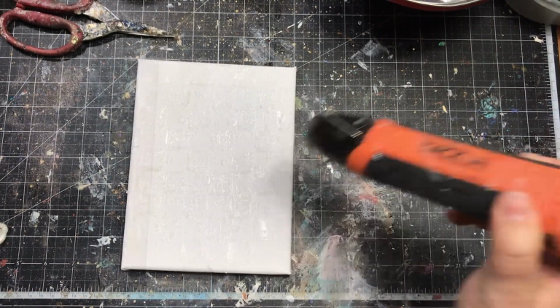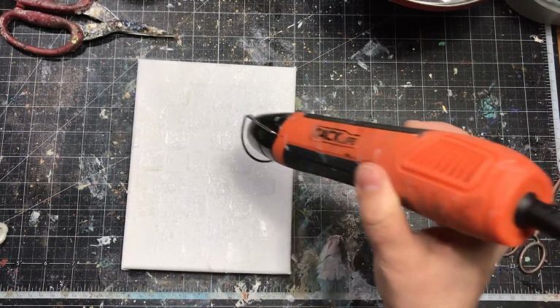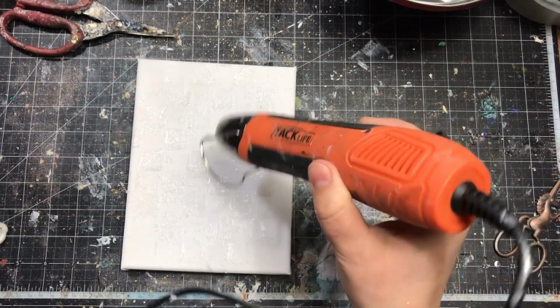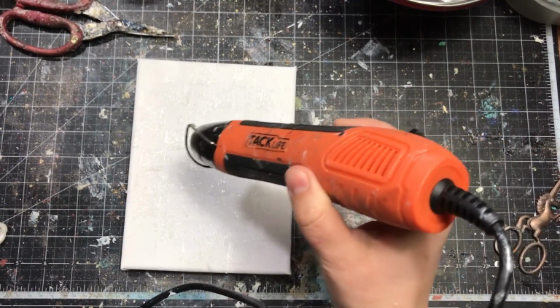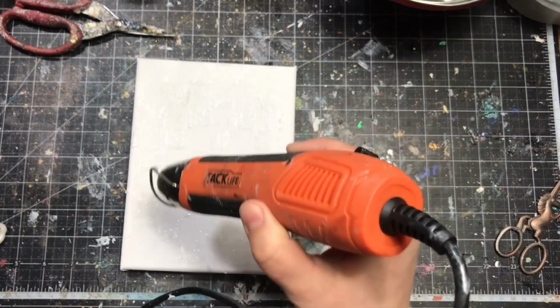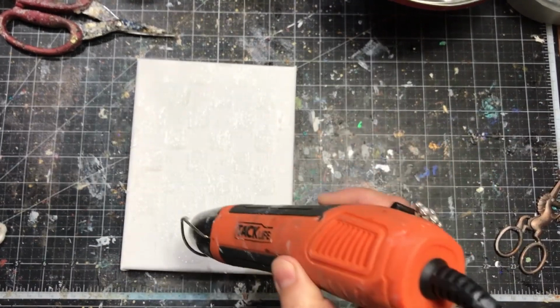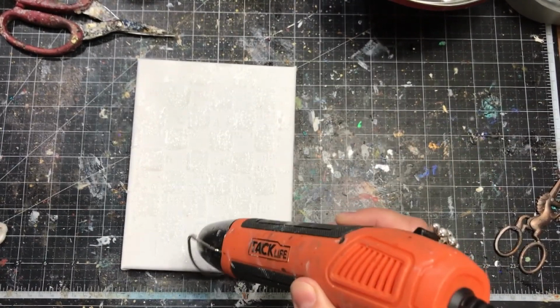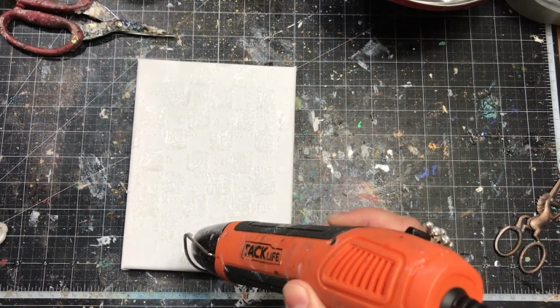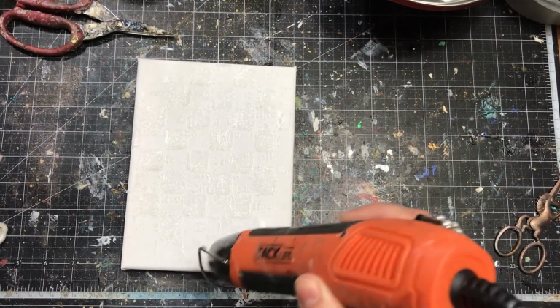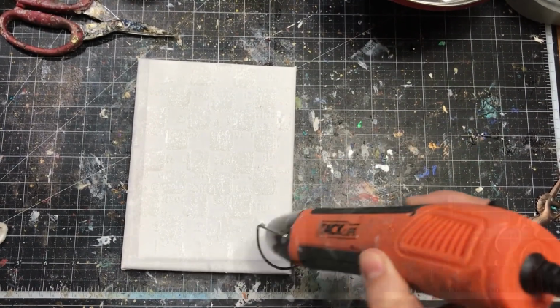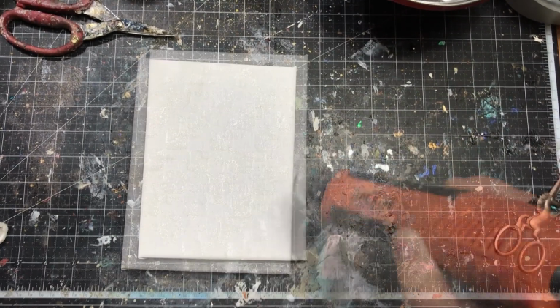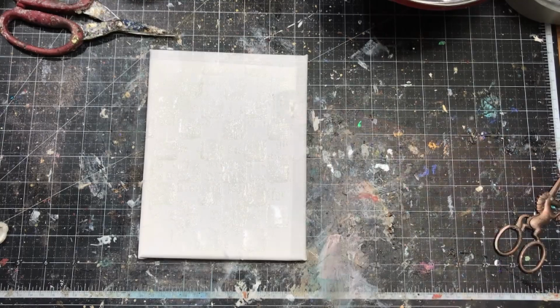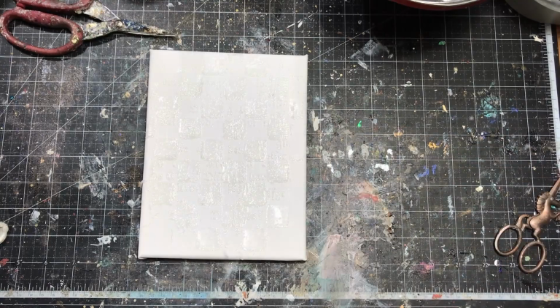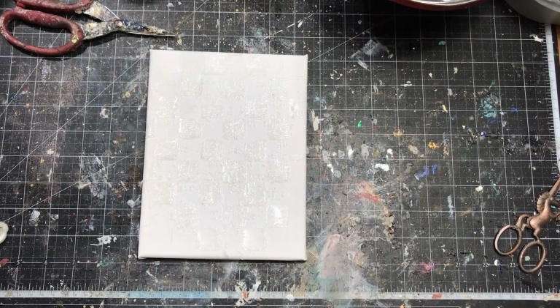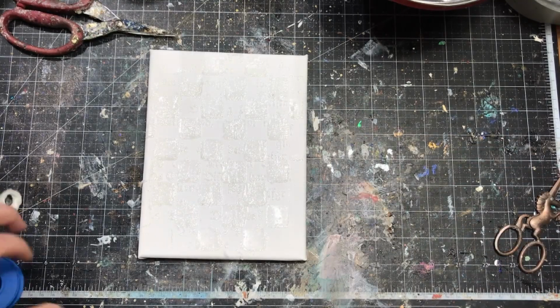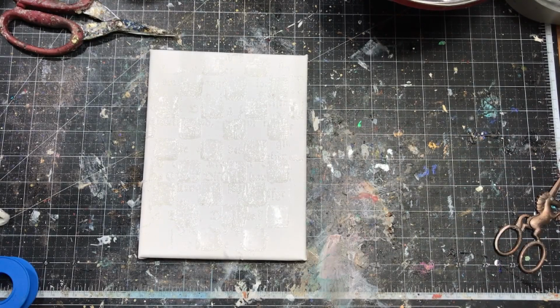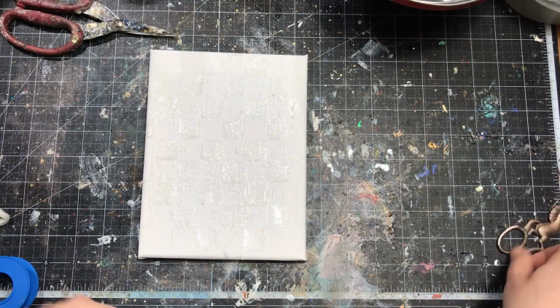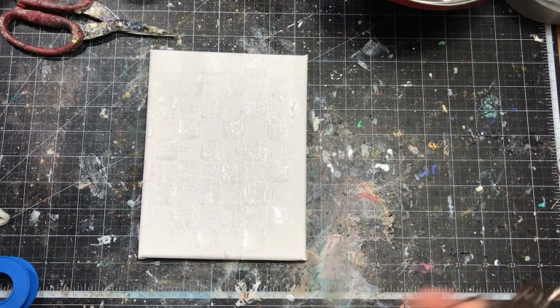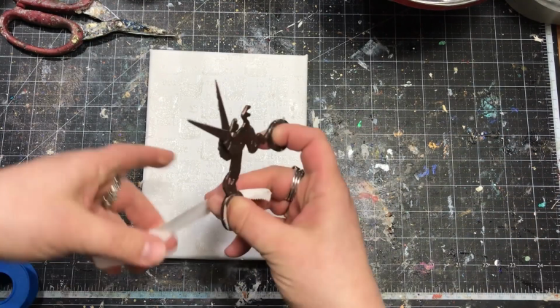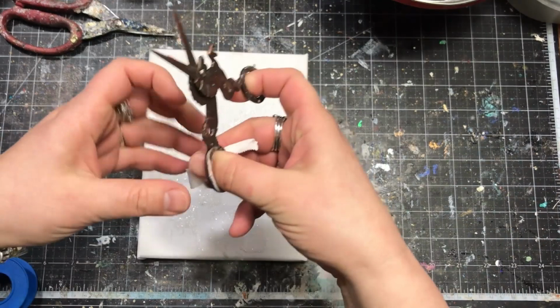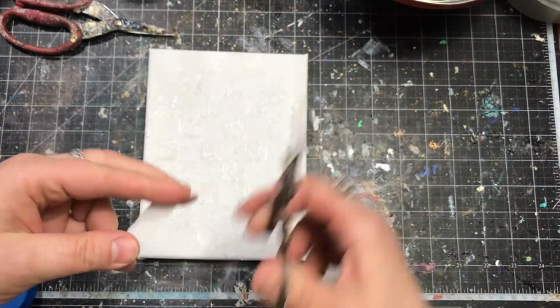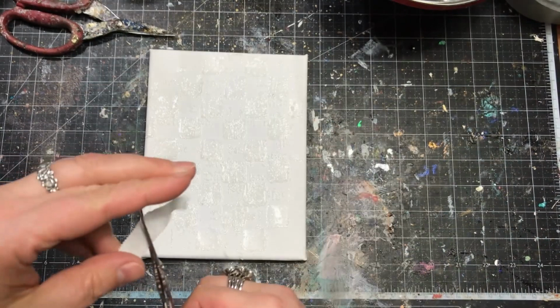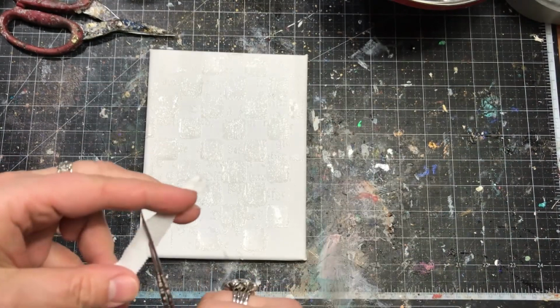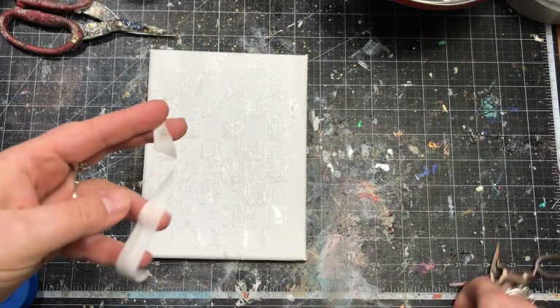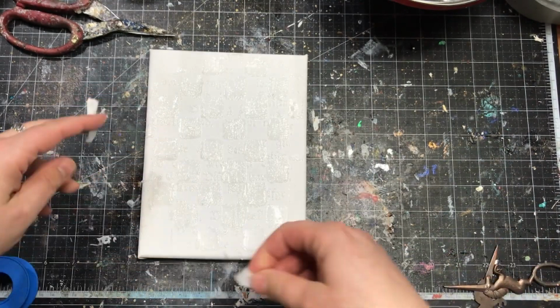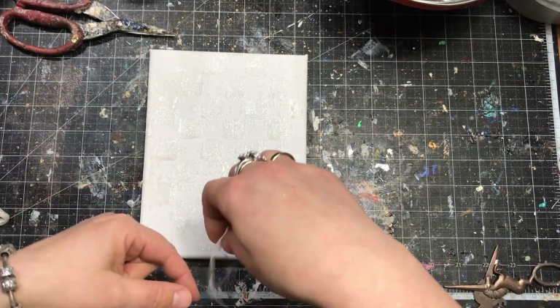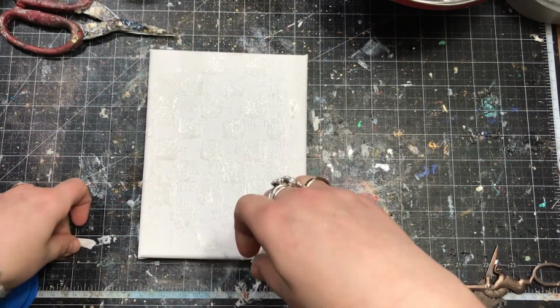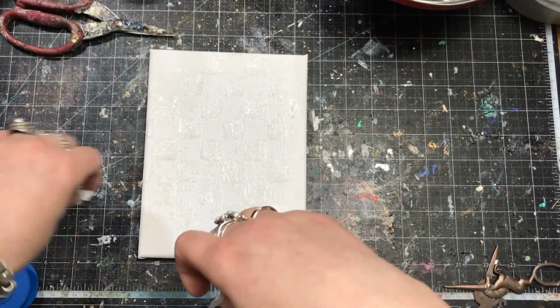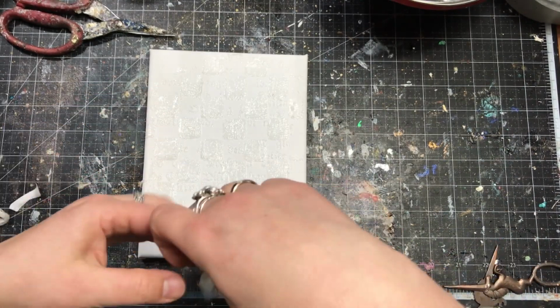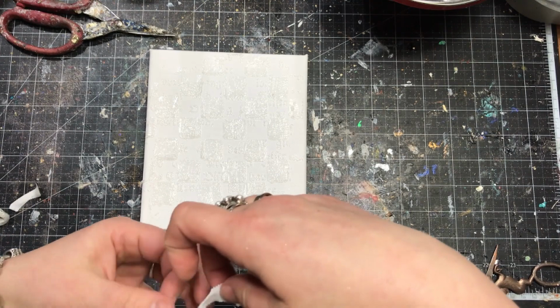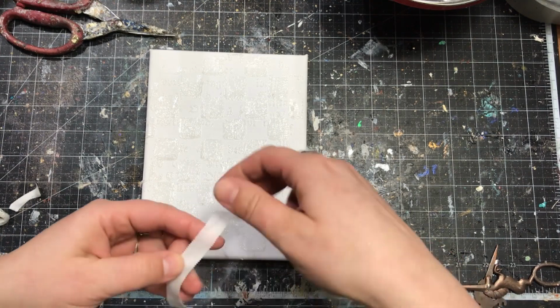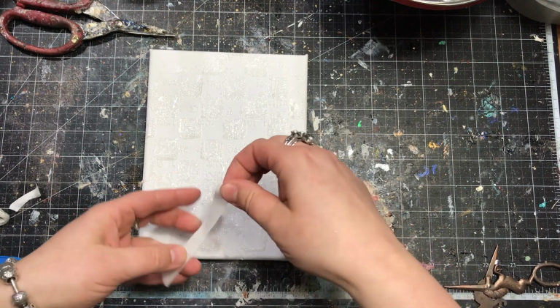After the paste is applied I clean my stencil and then dry everything with the heat gun to make sure it will be easy for me to work on the next steps.